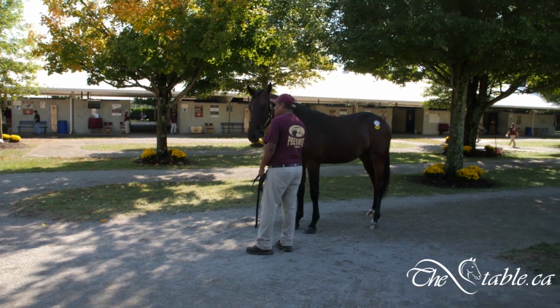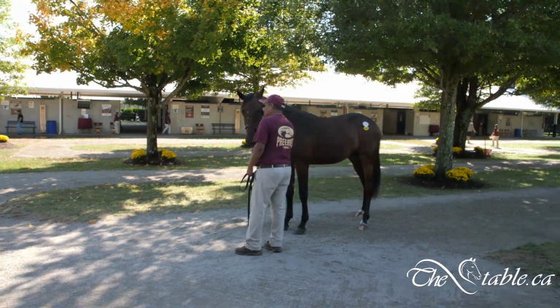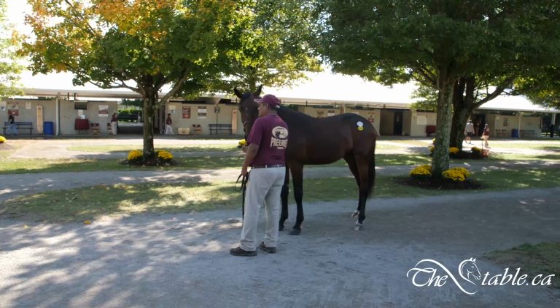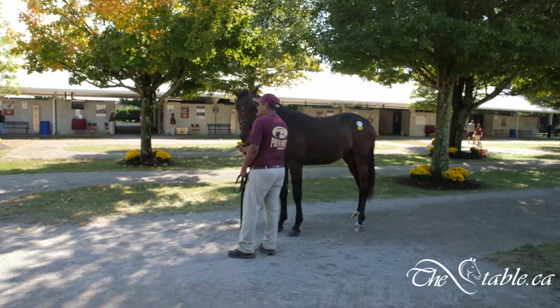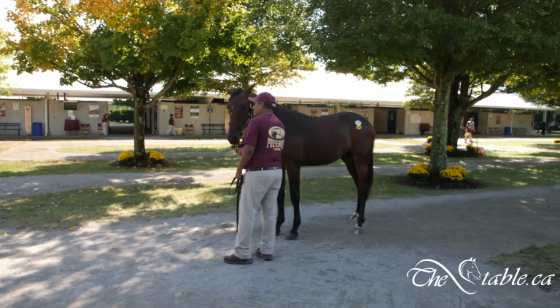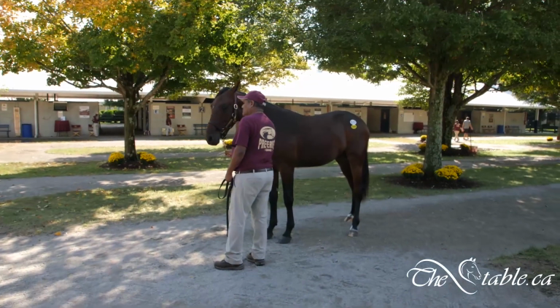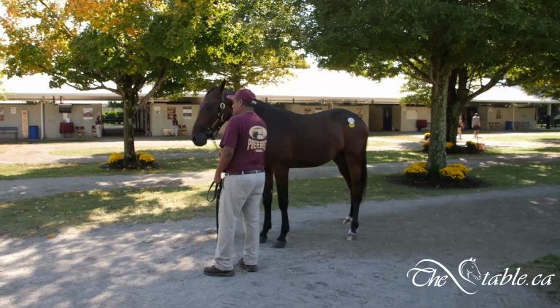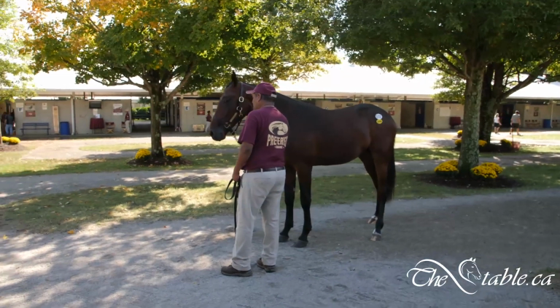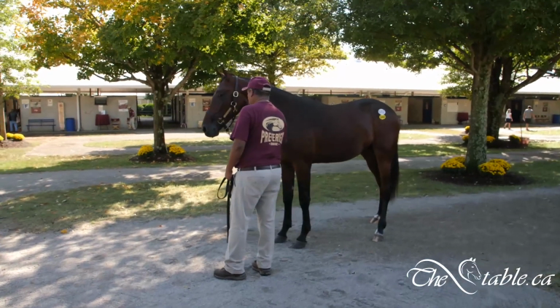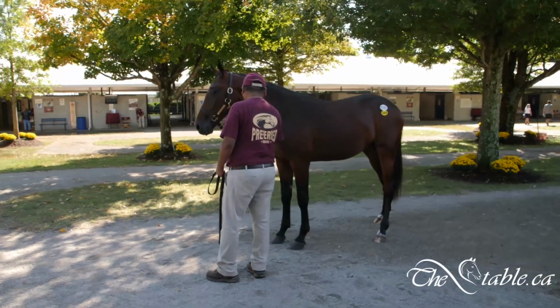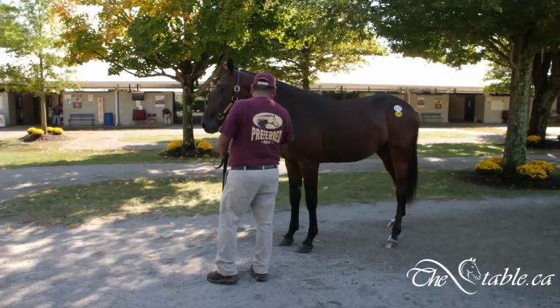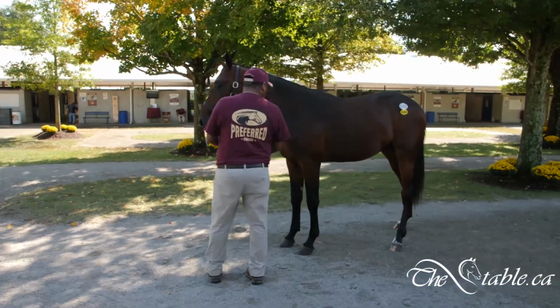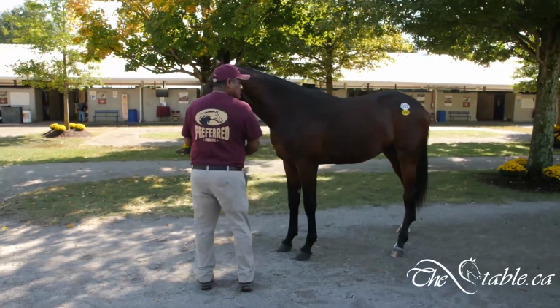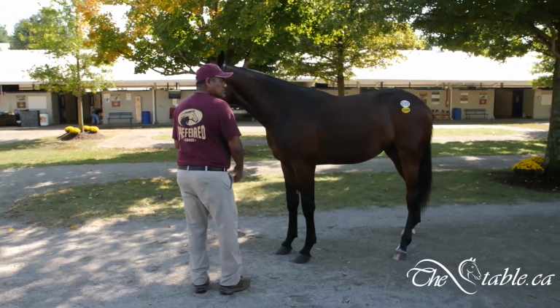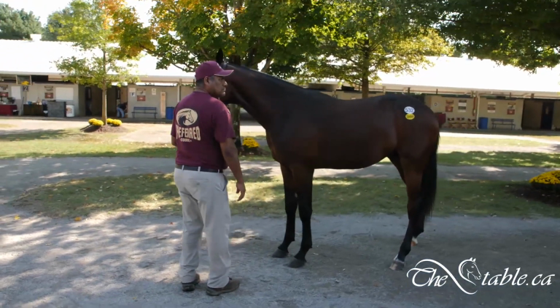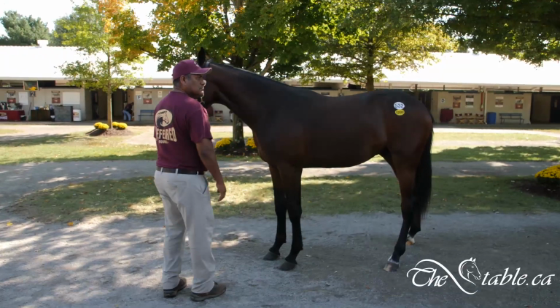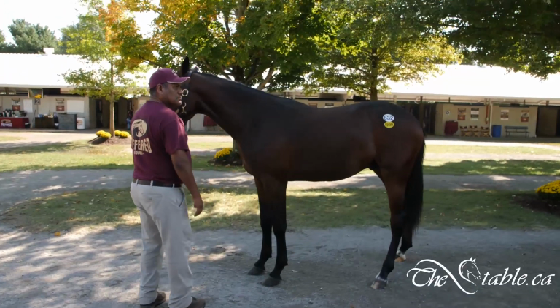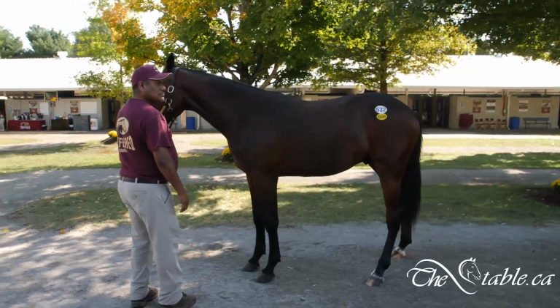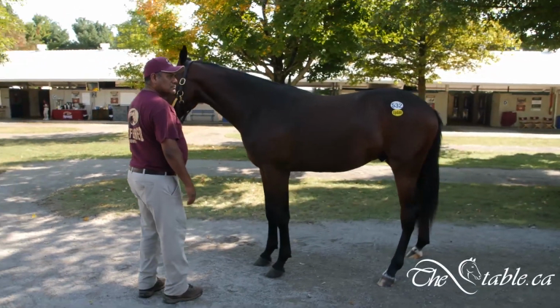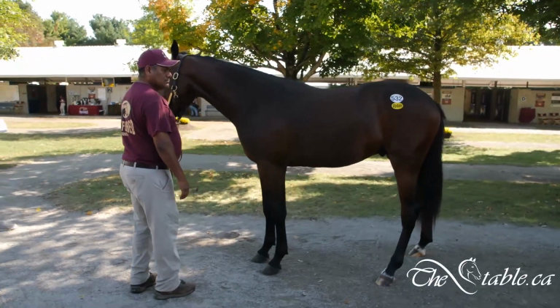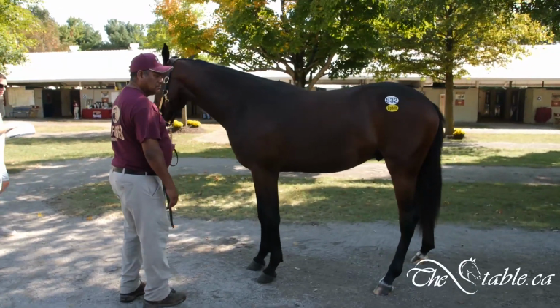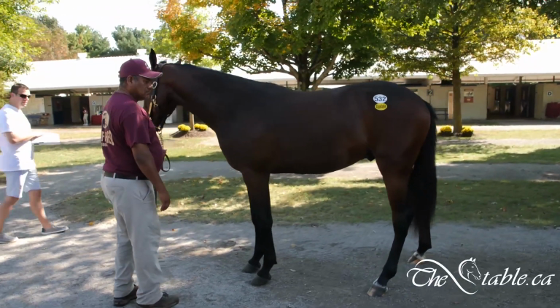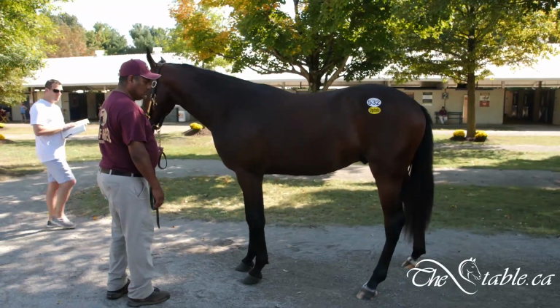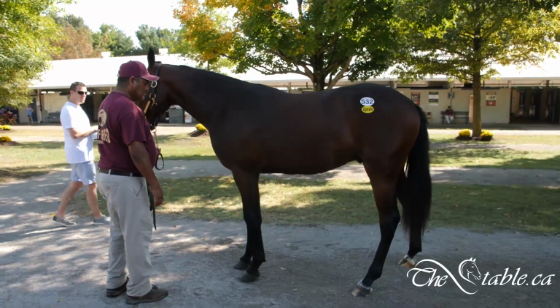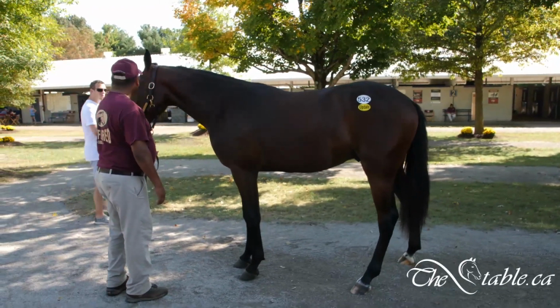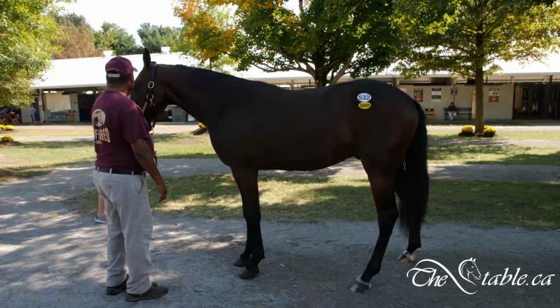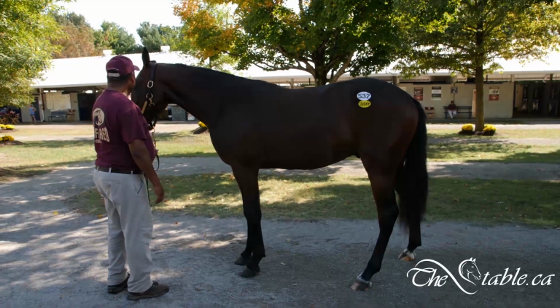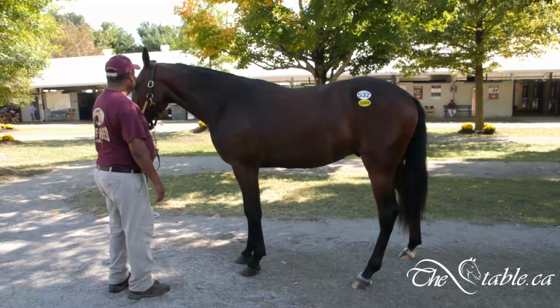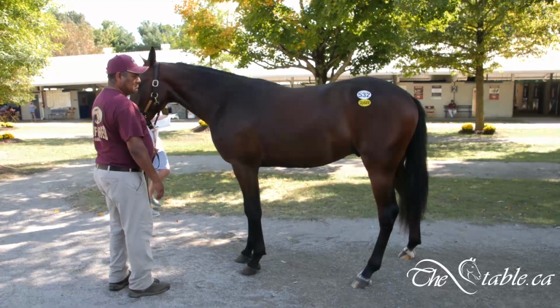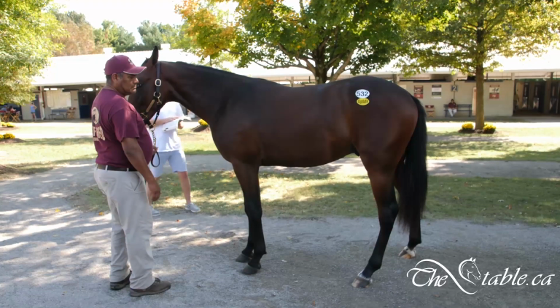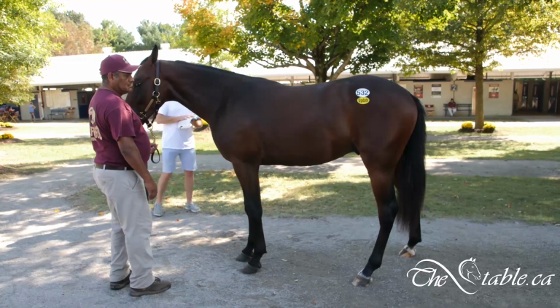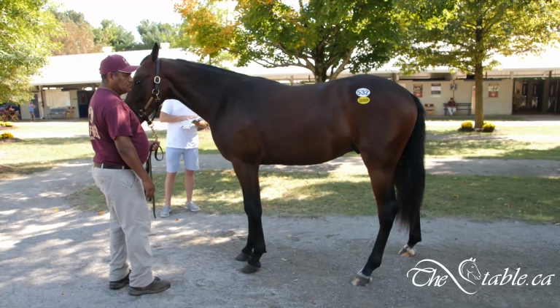We're here looking at number 532, Sunshine List, a Sunshine Beach Colt. This guy's toed in just a tiny bit. So is Sunshine's Finest — it's odd, maybe it's indicative of the breed. But this is one good looking colt.